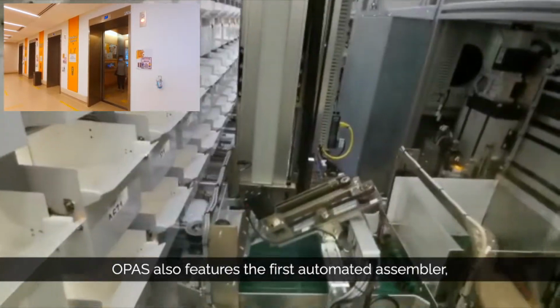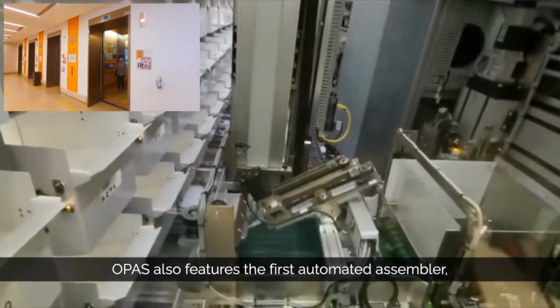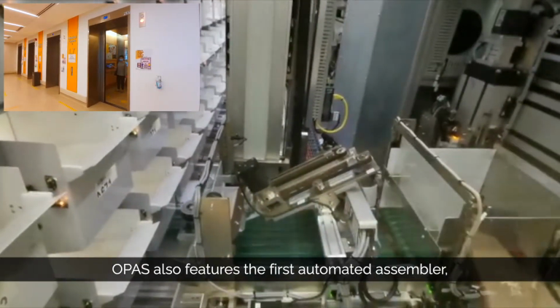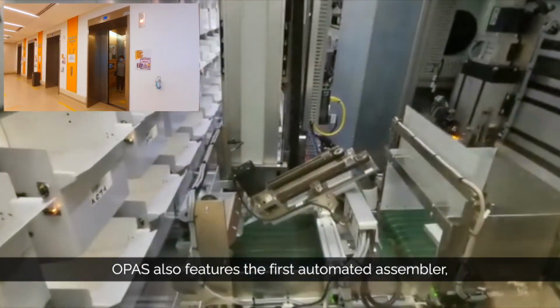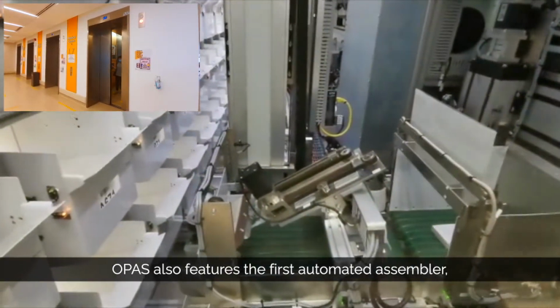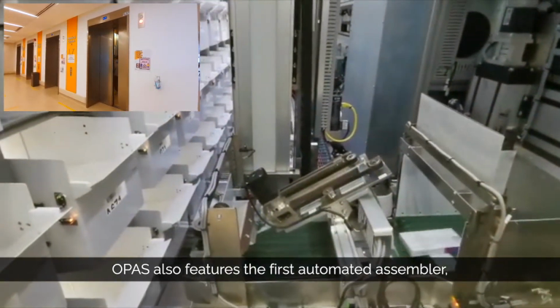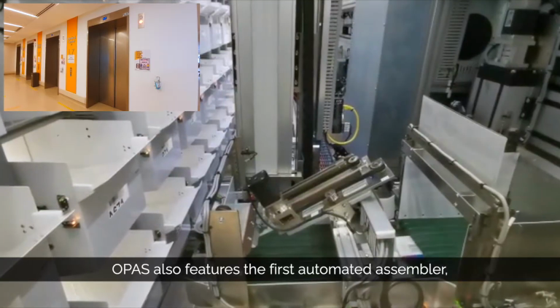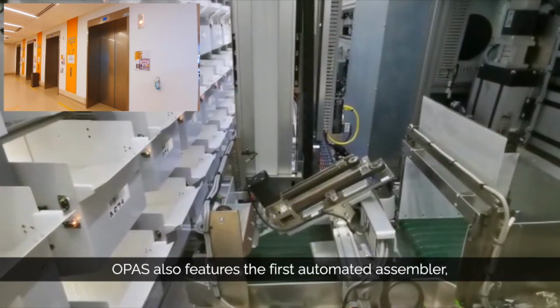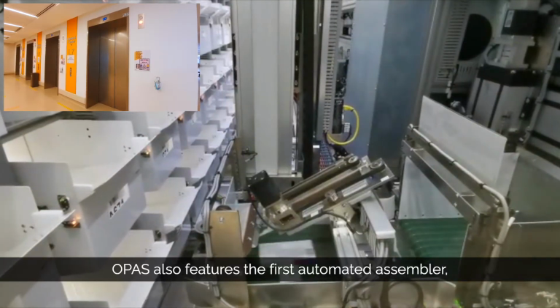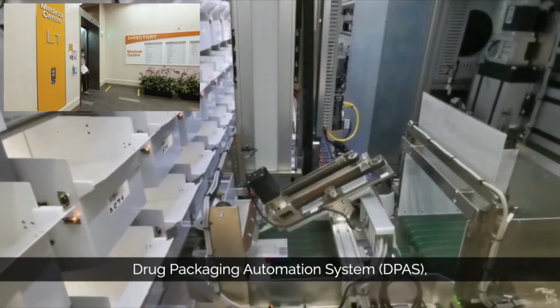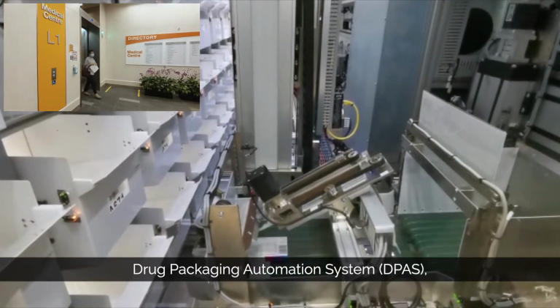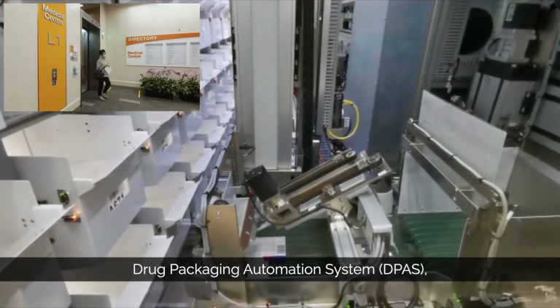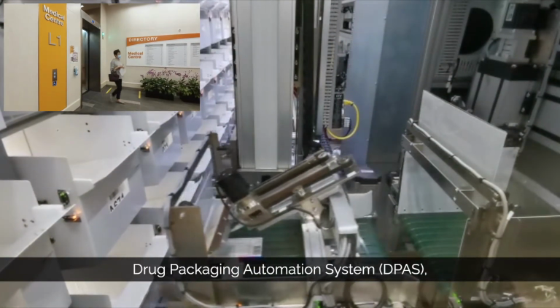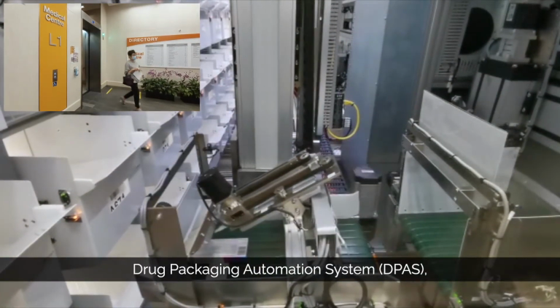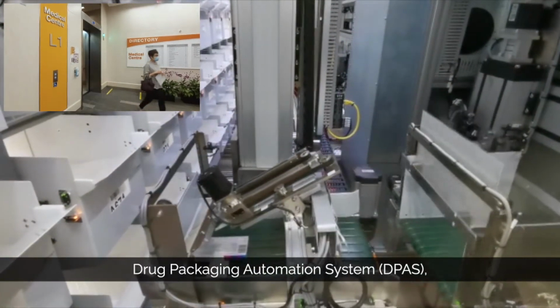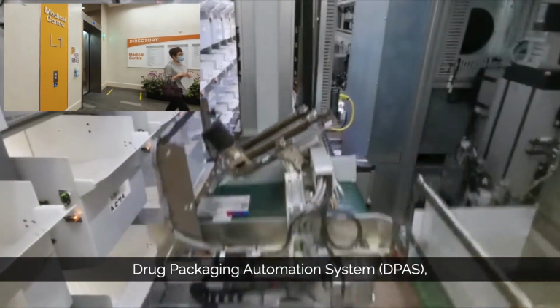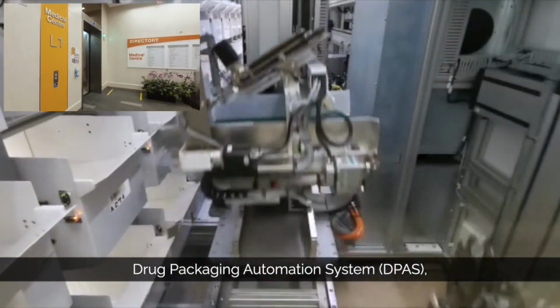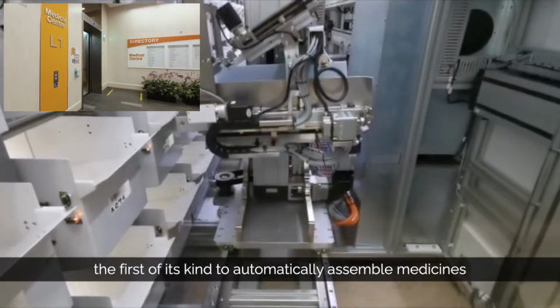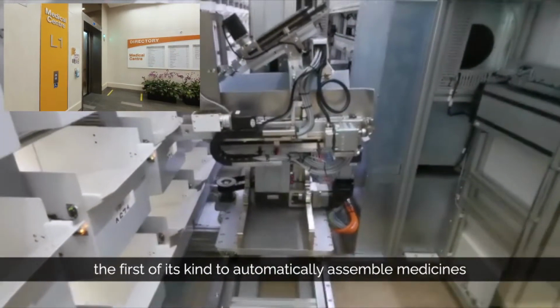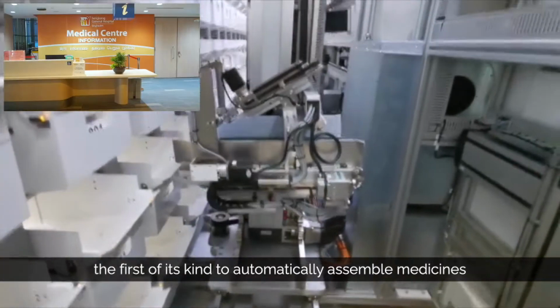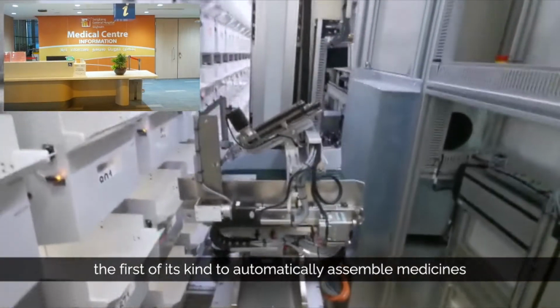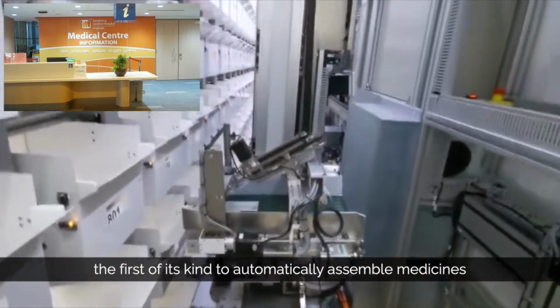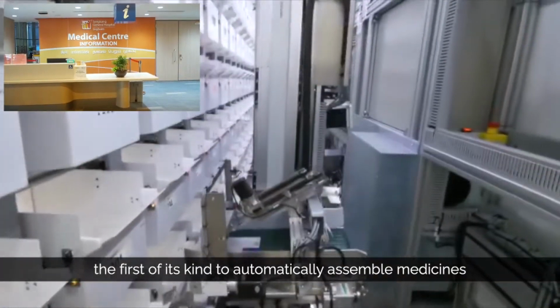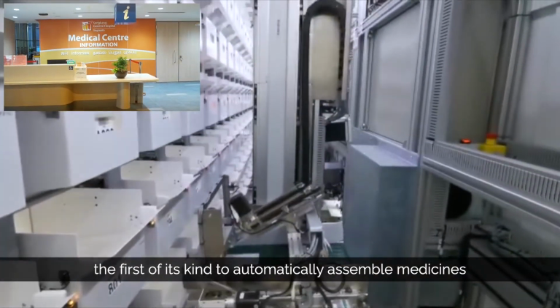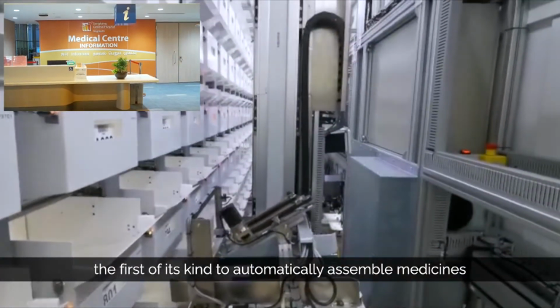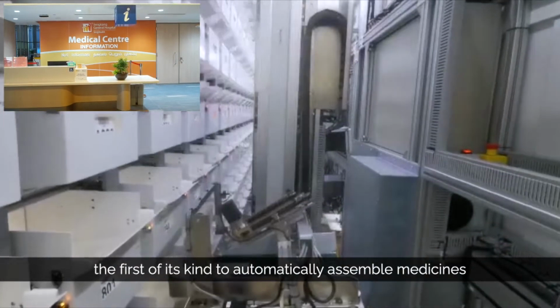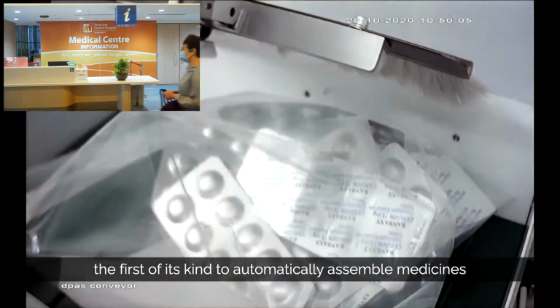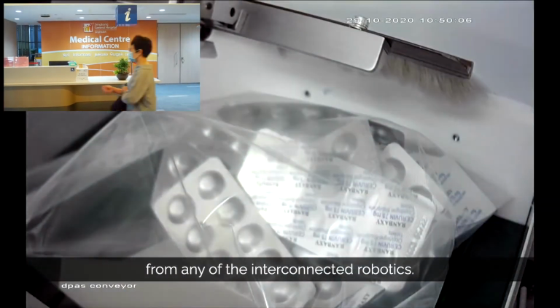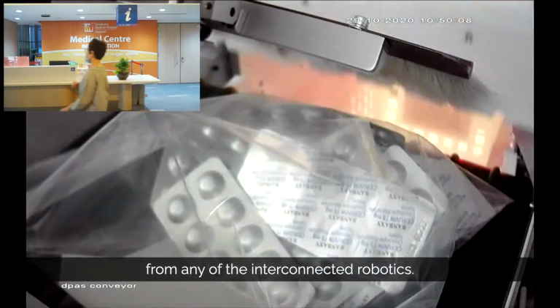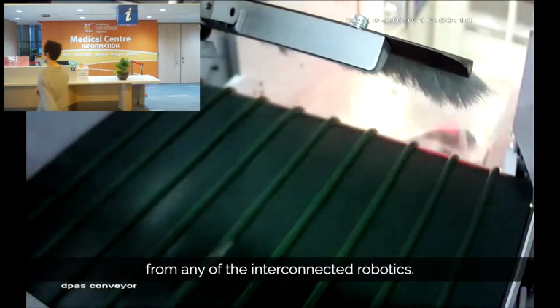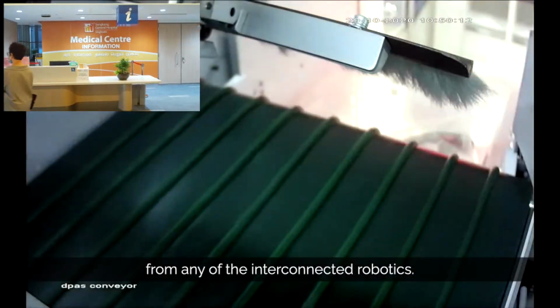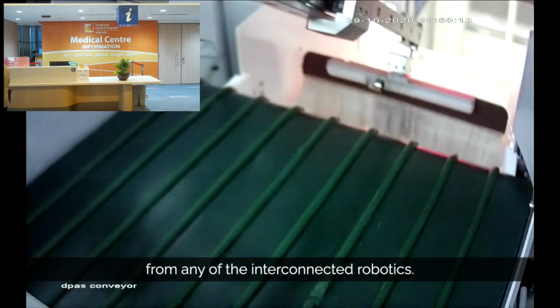OPAS also features the first automated assembler drug packaging automation system, DPAS, the first of its kind to automatically assemble medicines from any of the interconnected robotics.